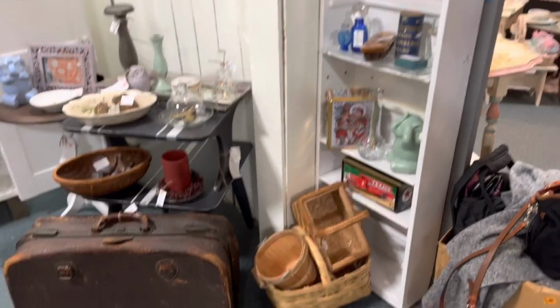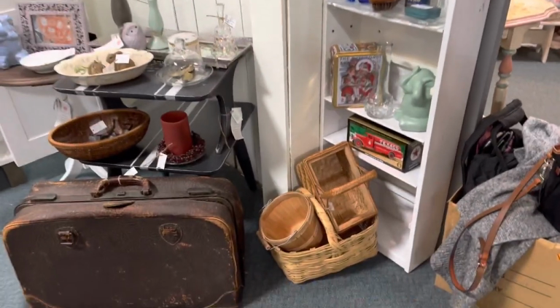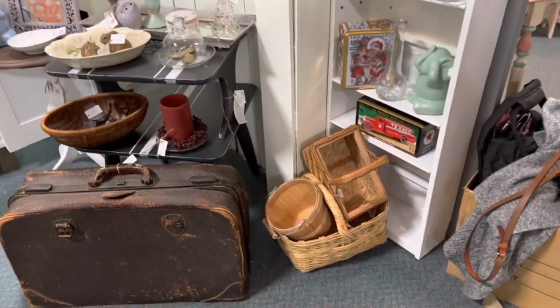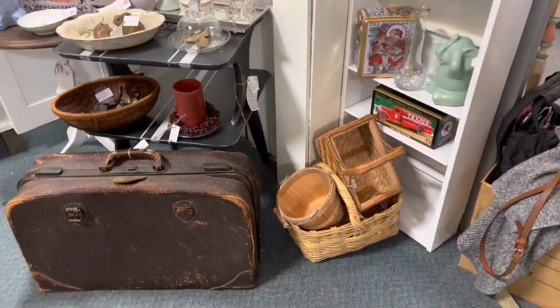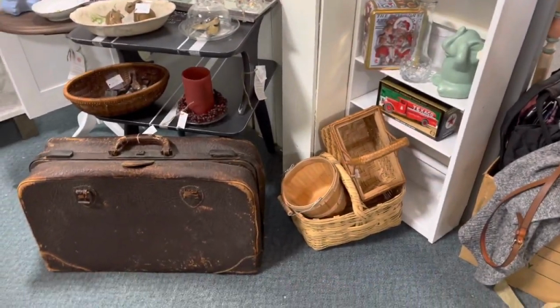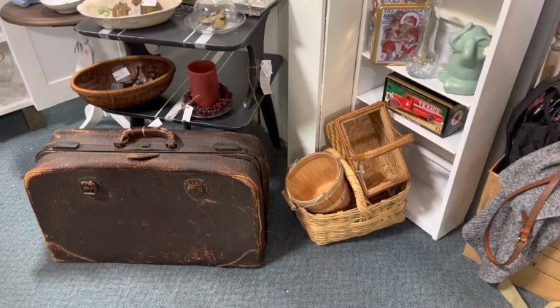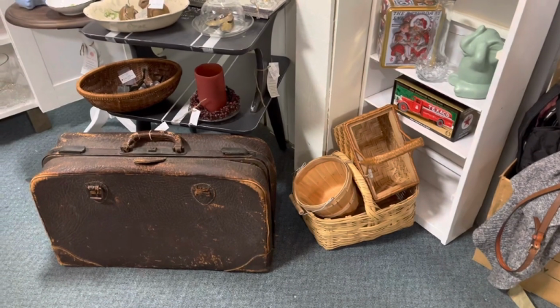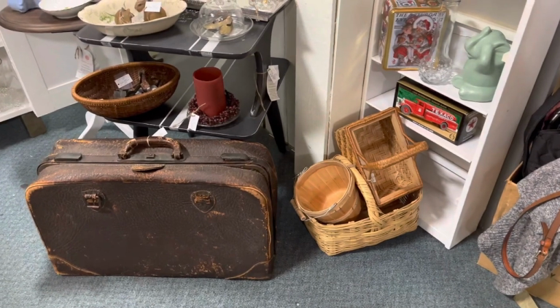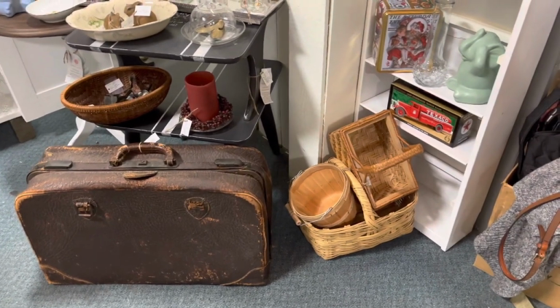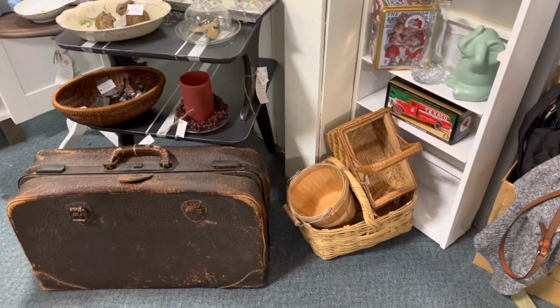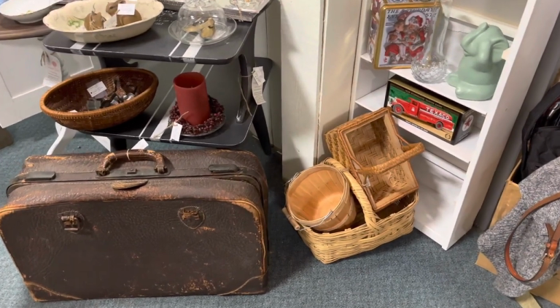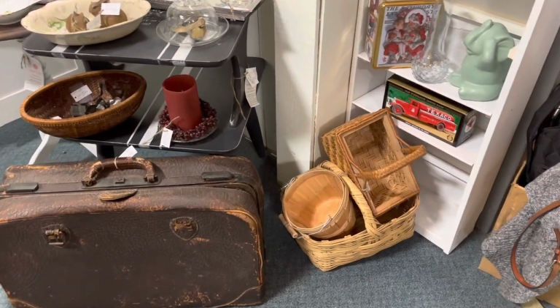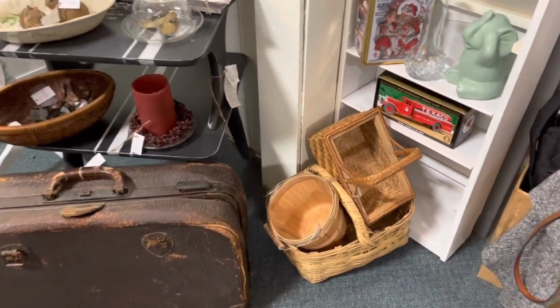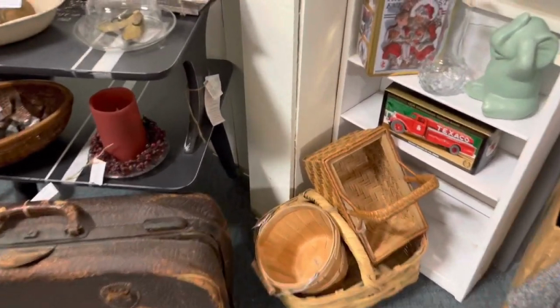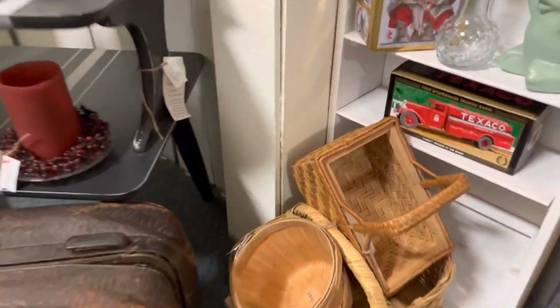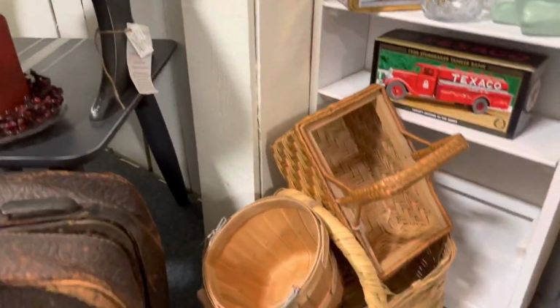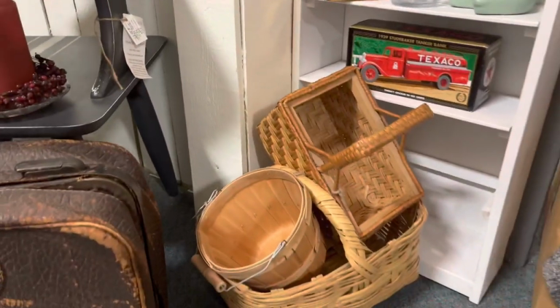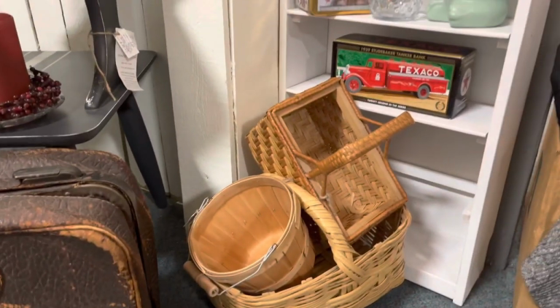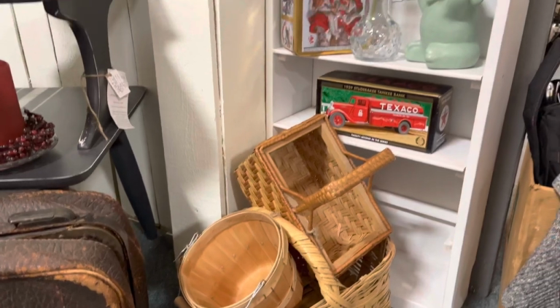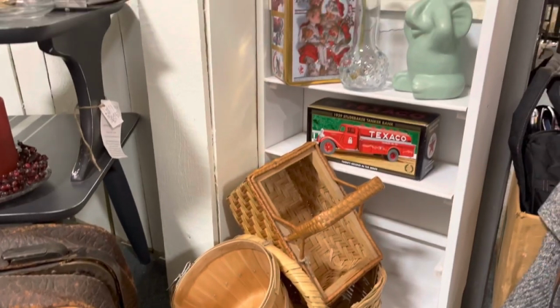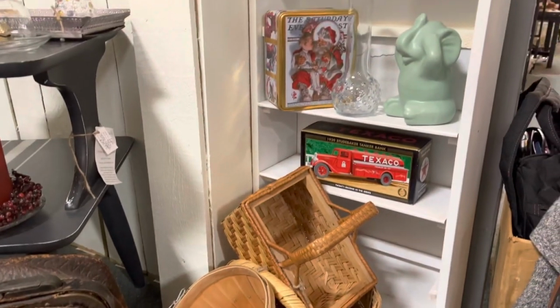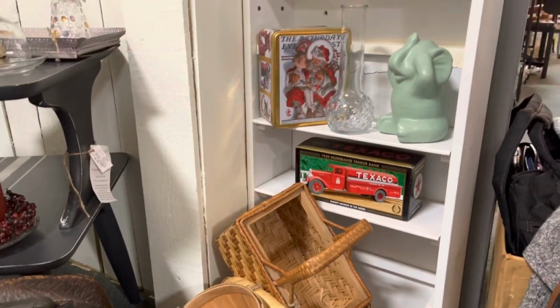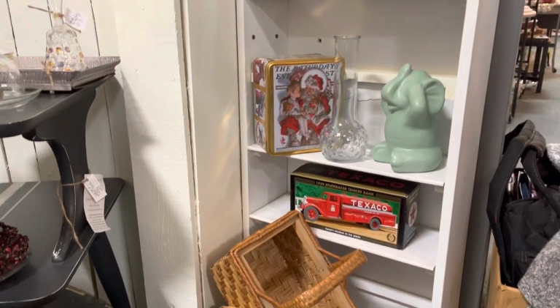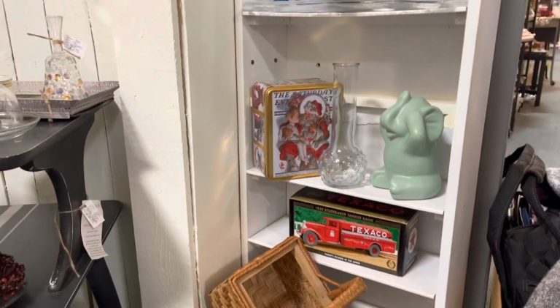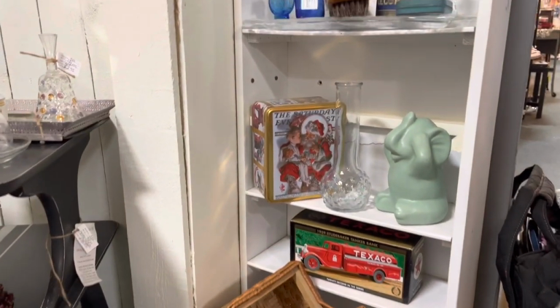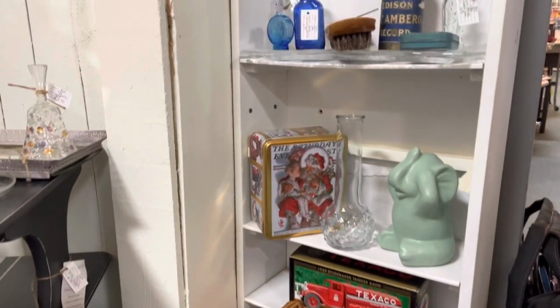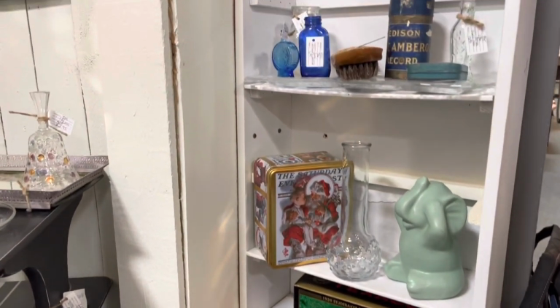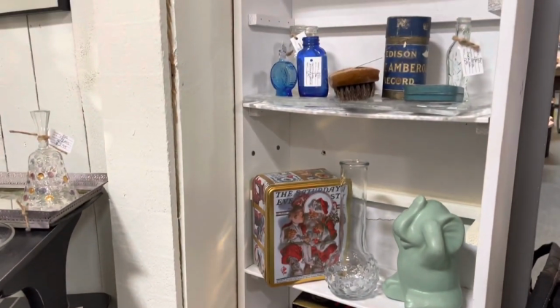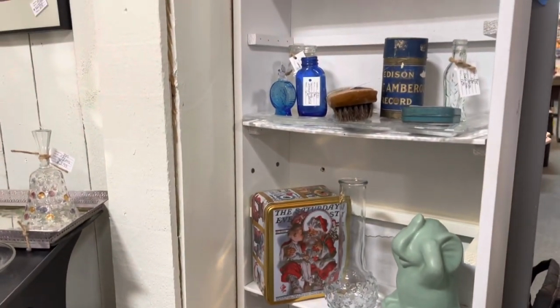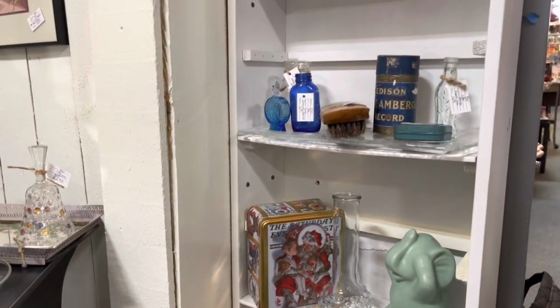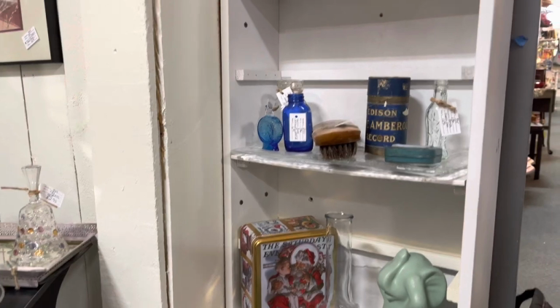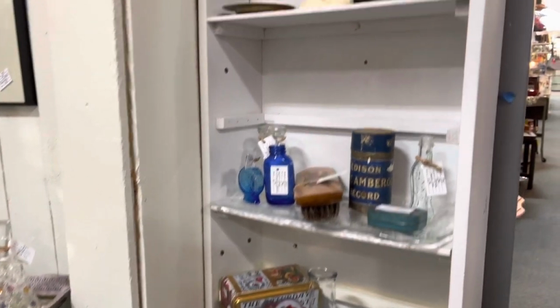I'm doing a new booth tour. I brought a few things up and just wanted to point out what we put in. I'm going to do a quick tour of how to change things around and point out the new items that we brought in.